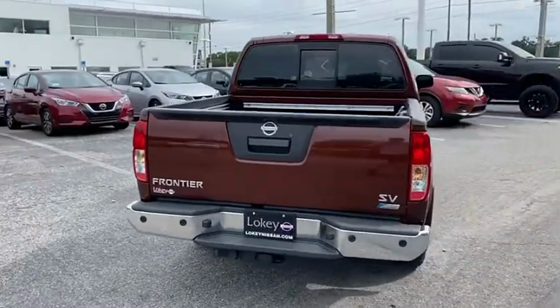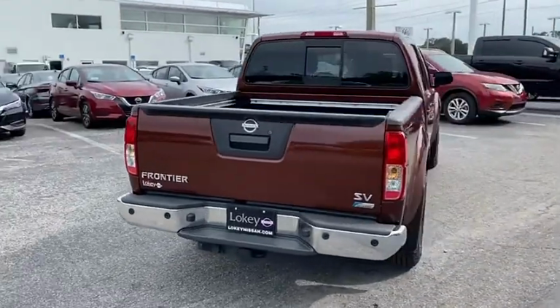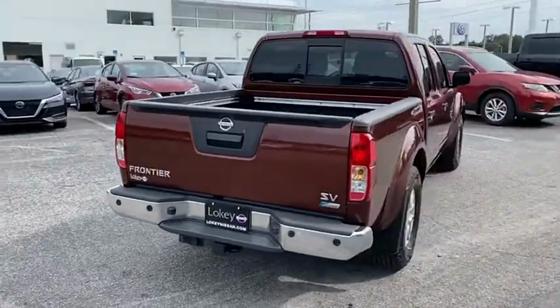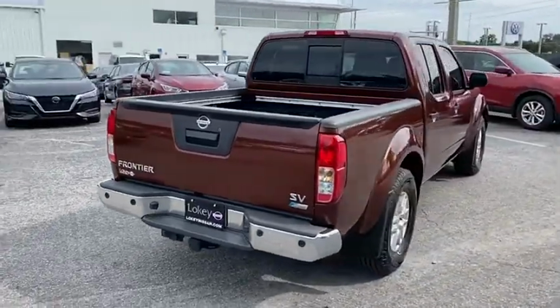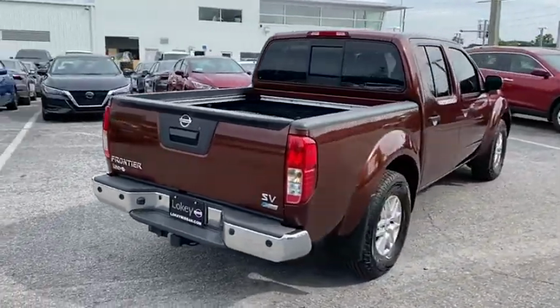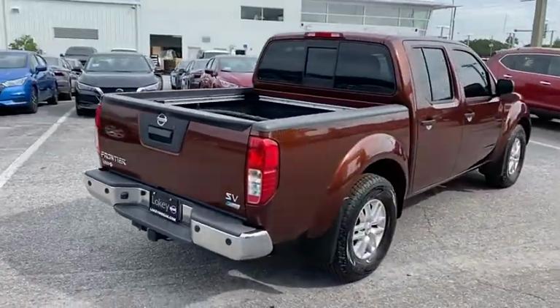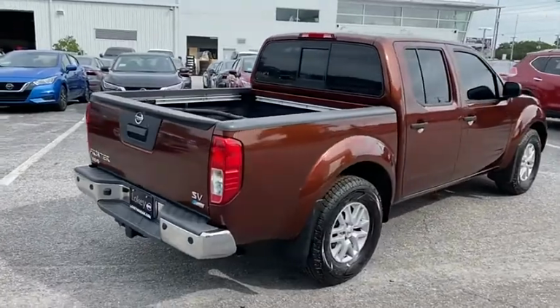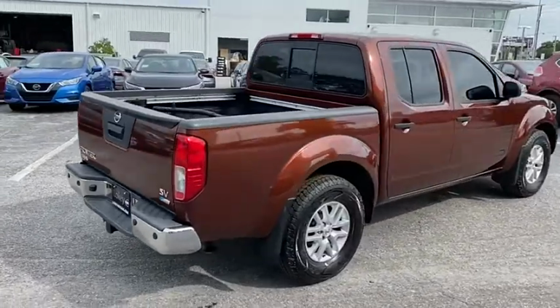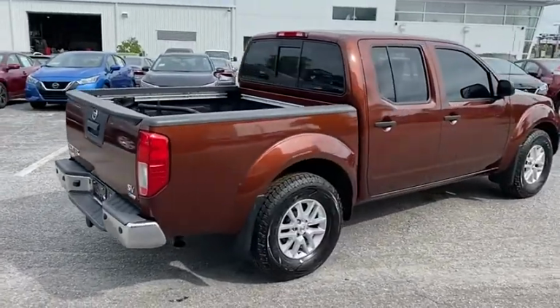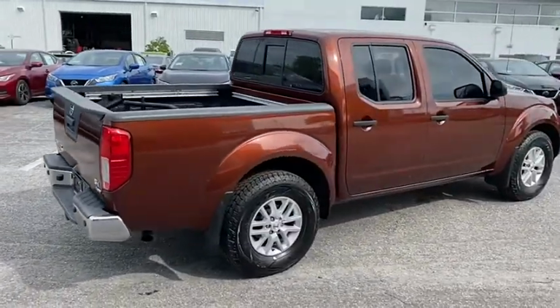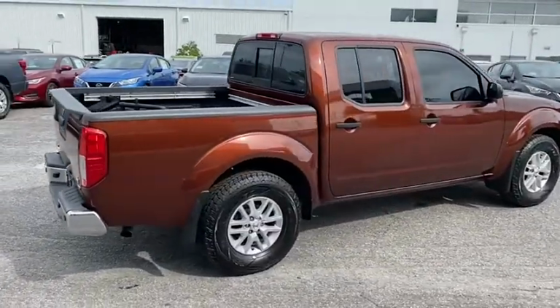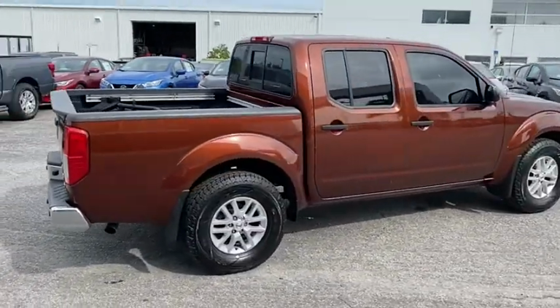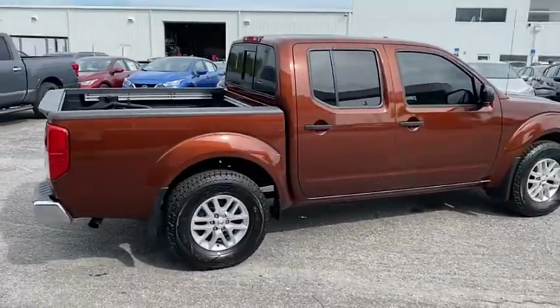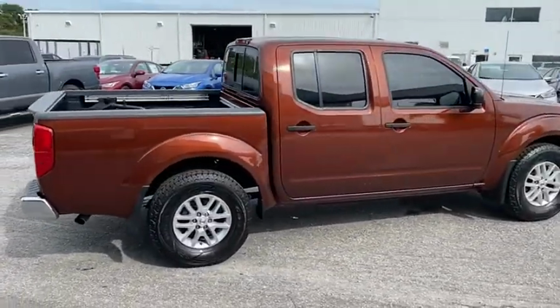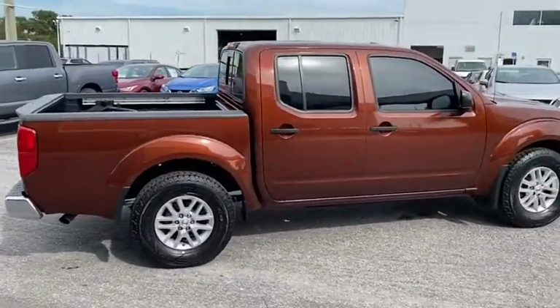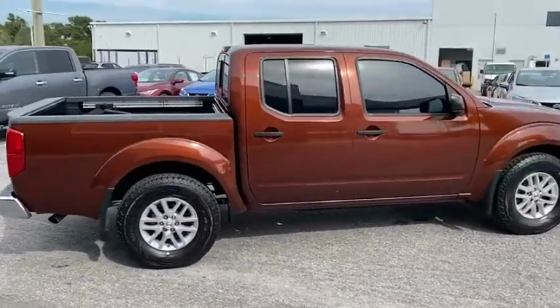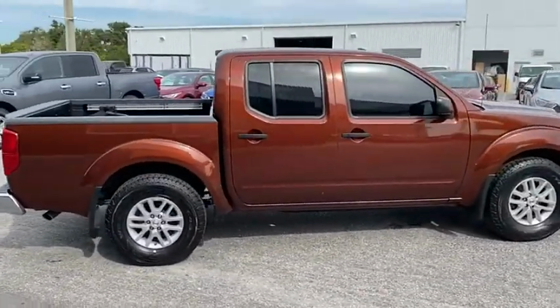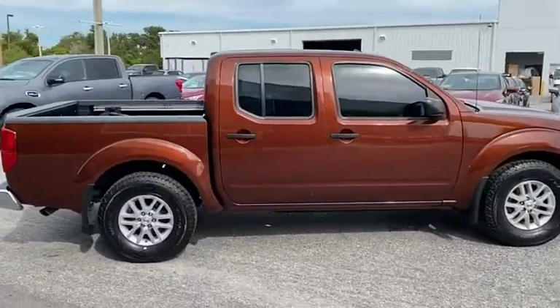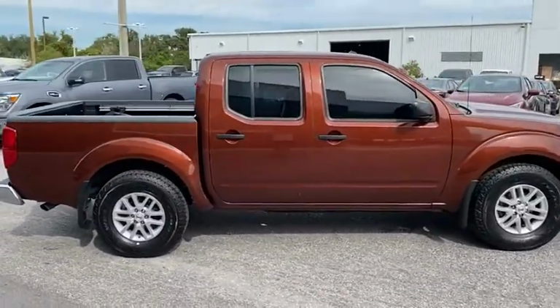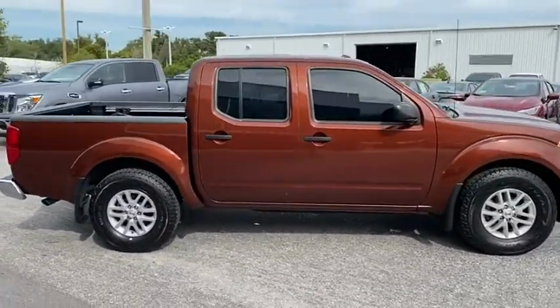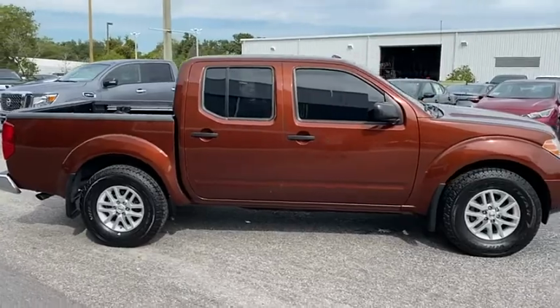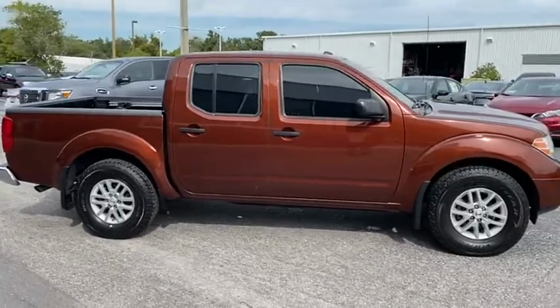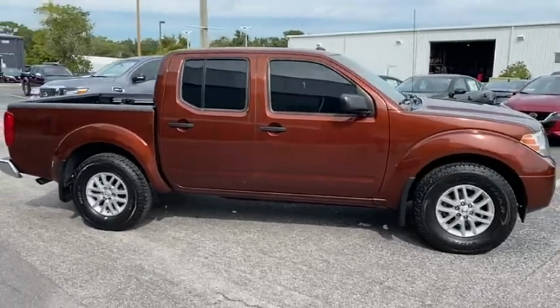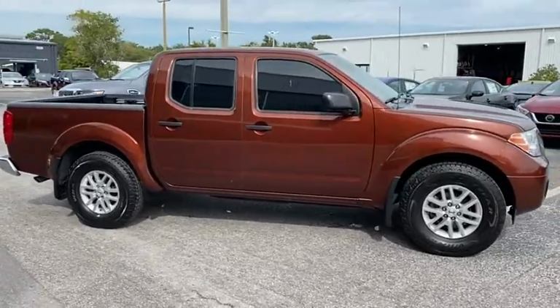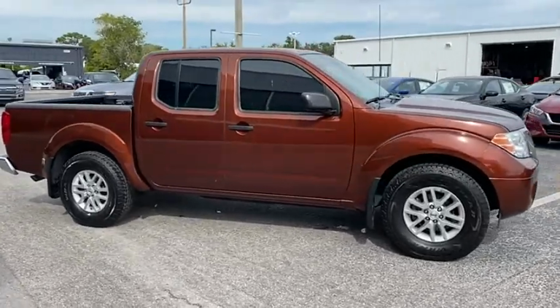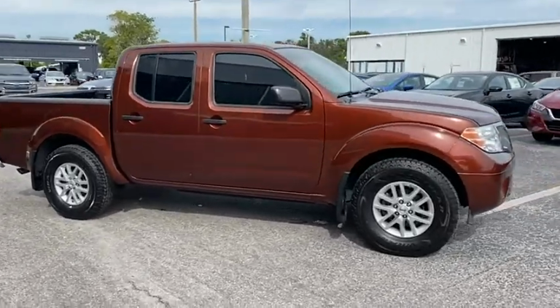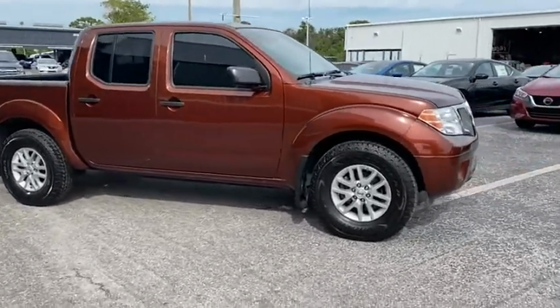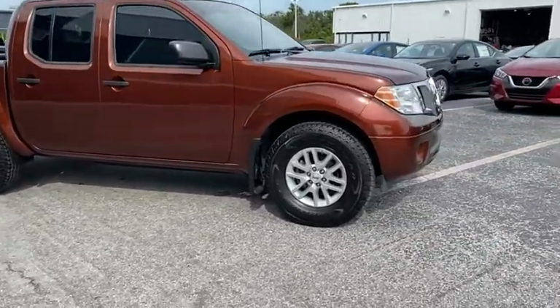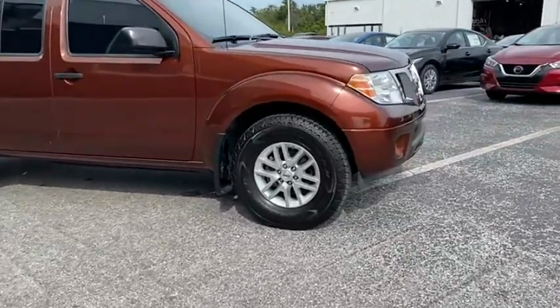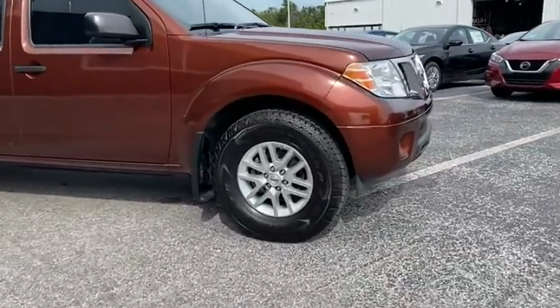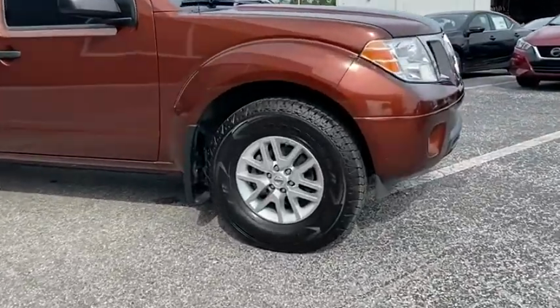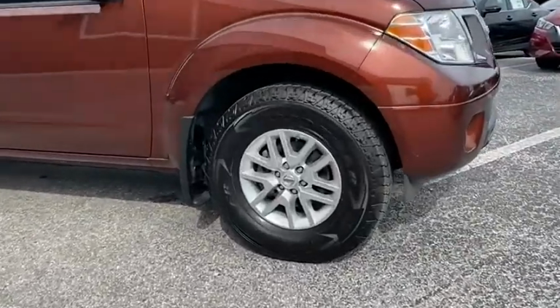The Frontier's interior comforts include cab versatility, under-seat storage, and seating for five, and is priced below $25,000. This vehicle has less than 55,000 miles.